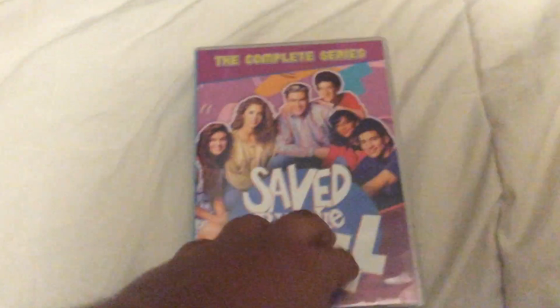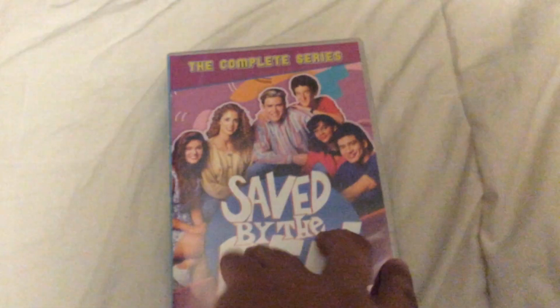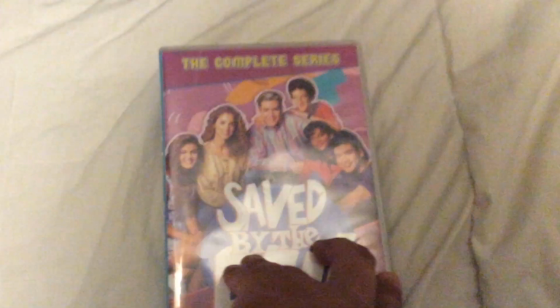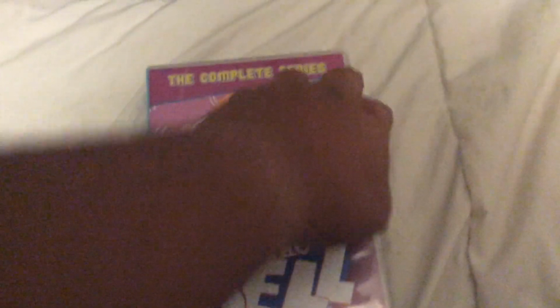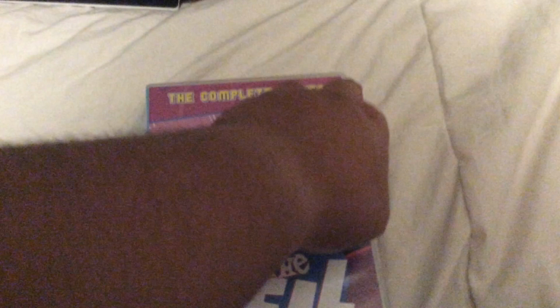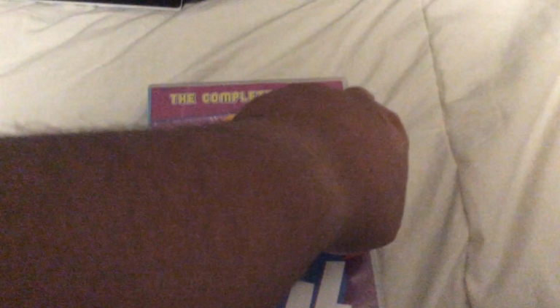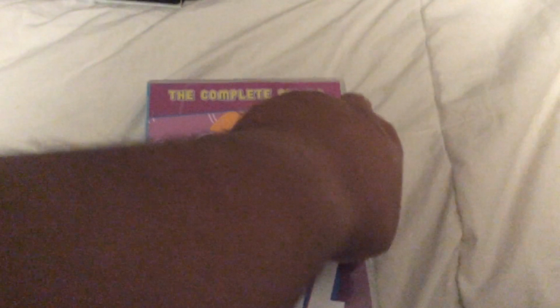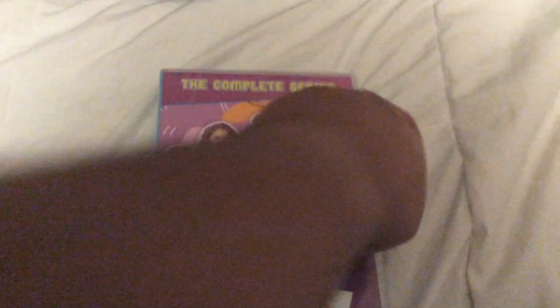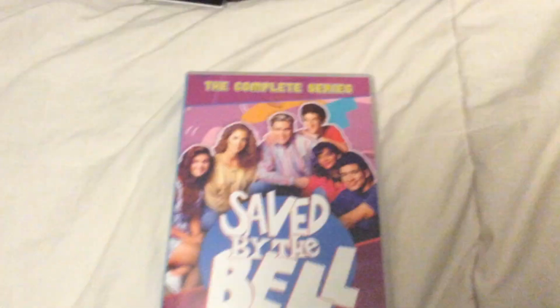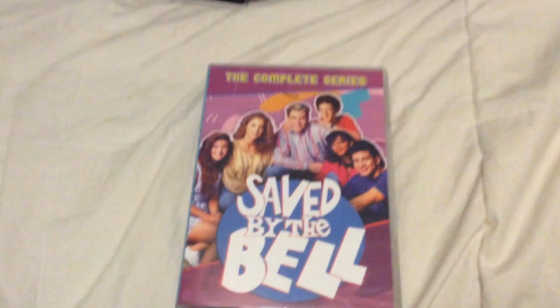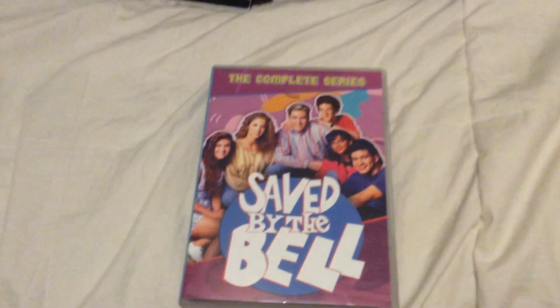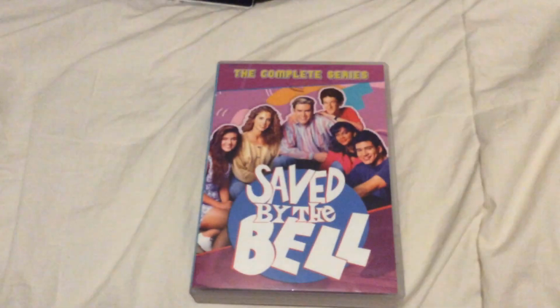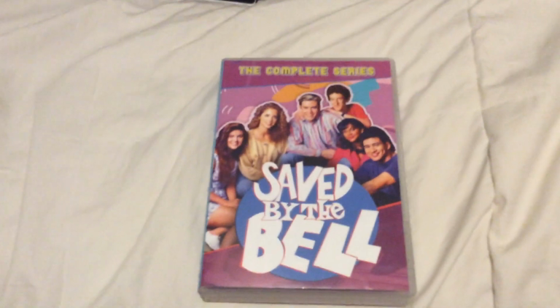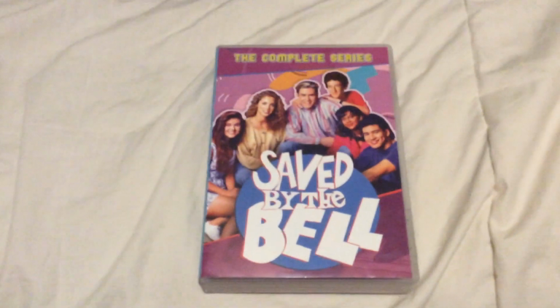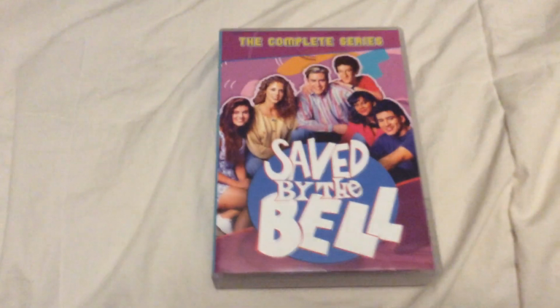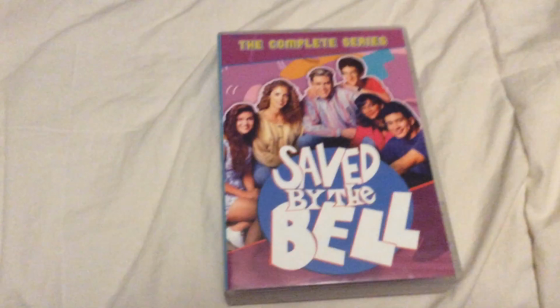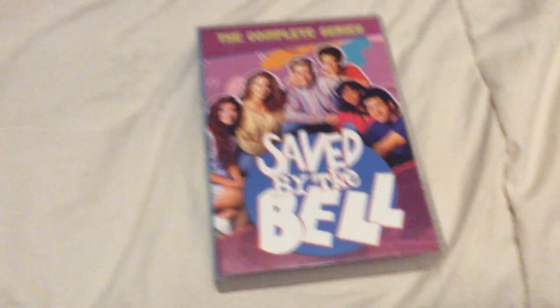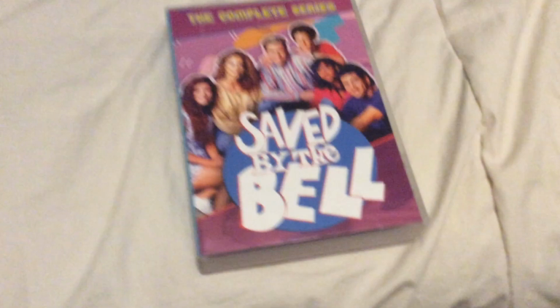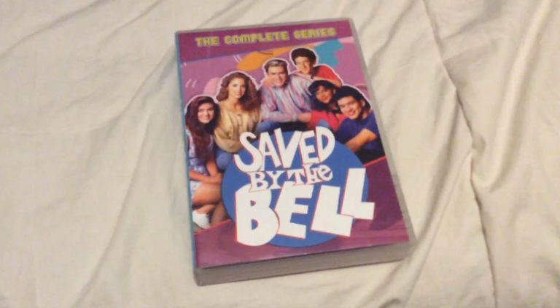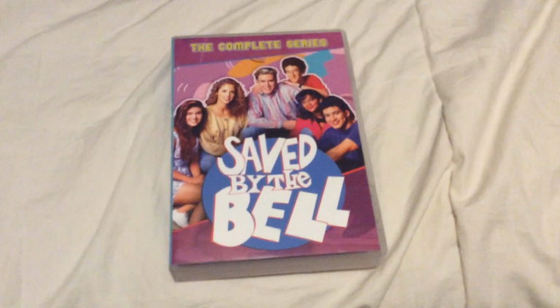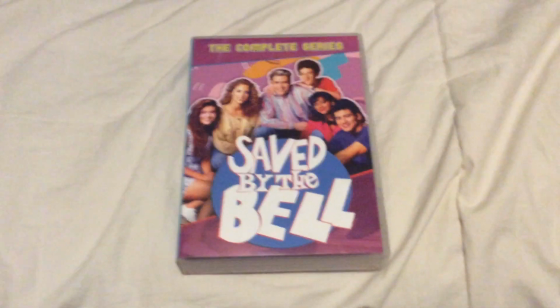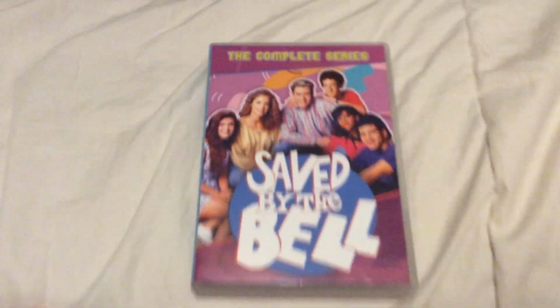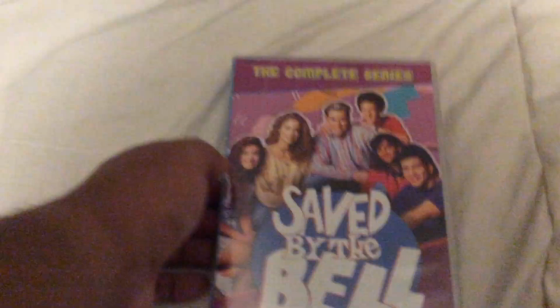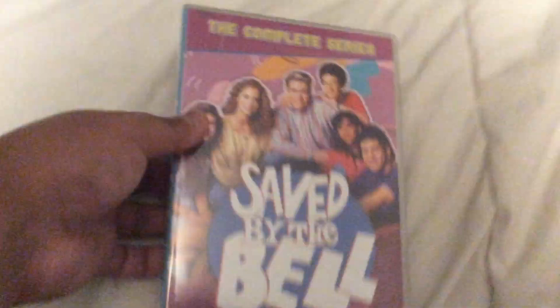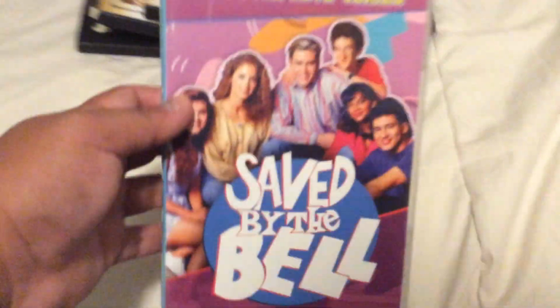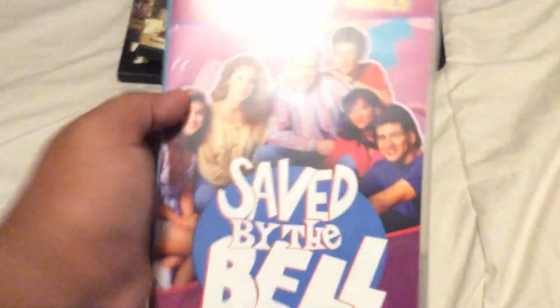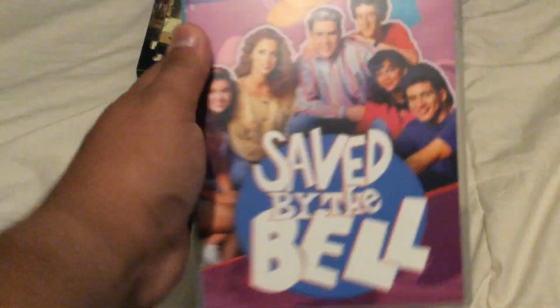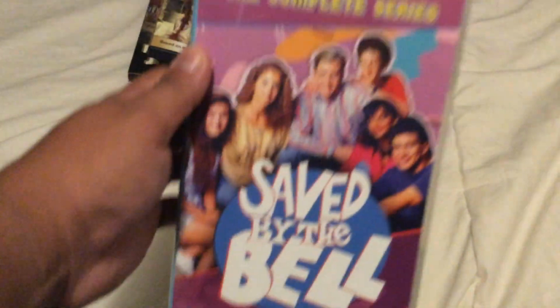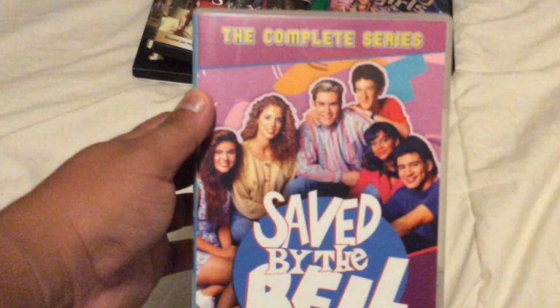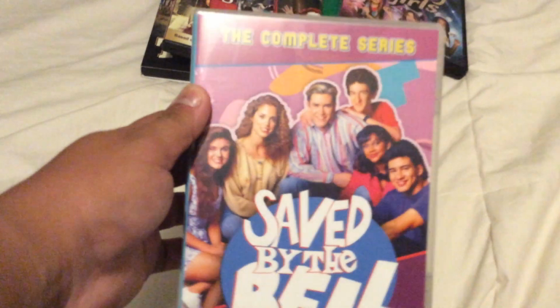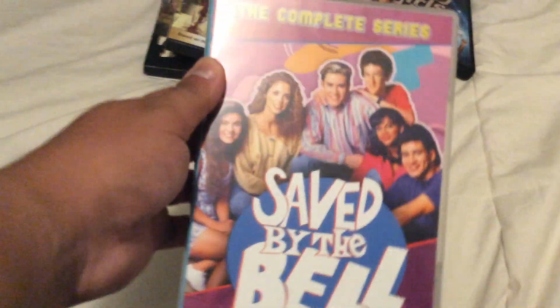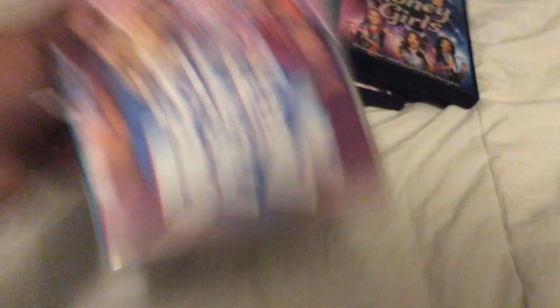There's also another Saved By The Bell spinoff, which is The New Class. Those are rare and hard to find — definitely. But at least I got this.